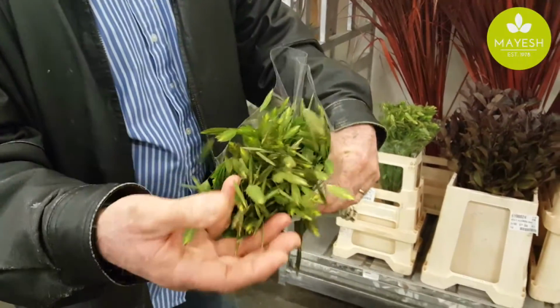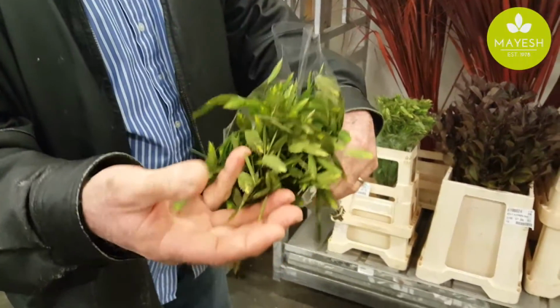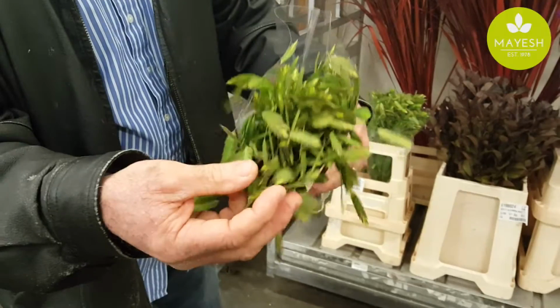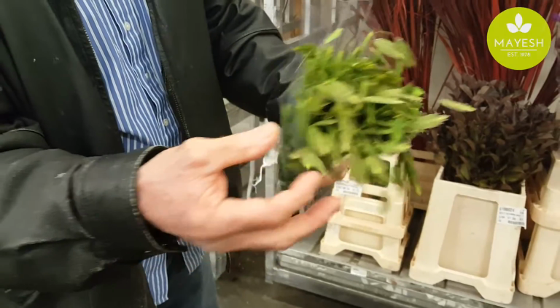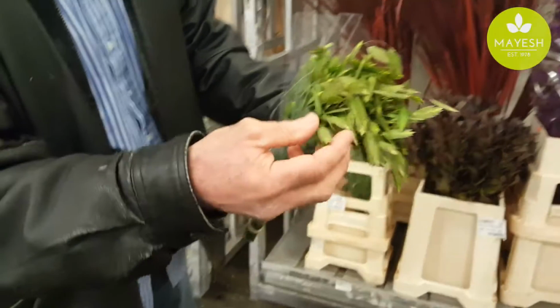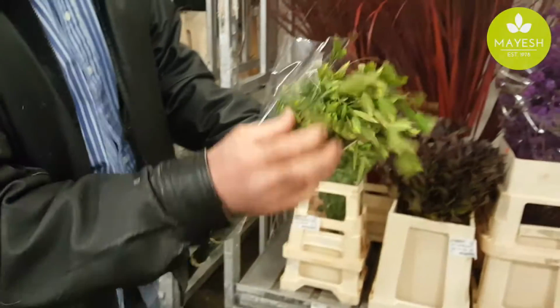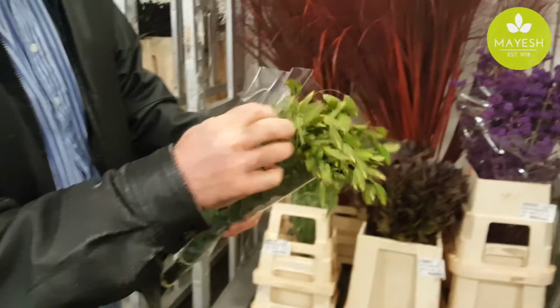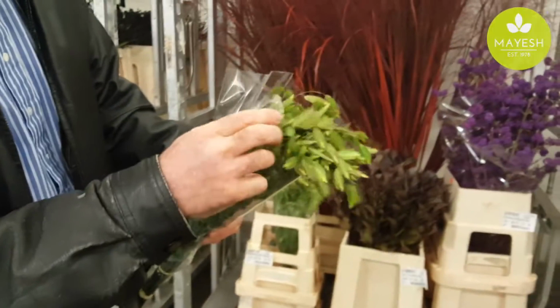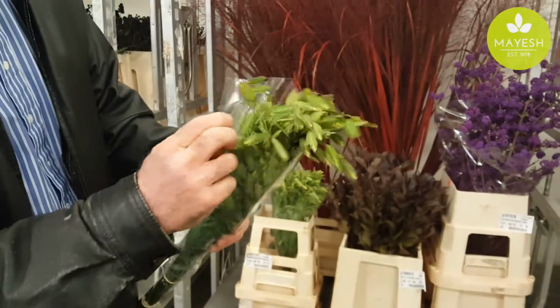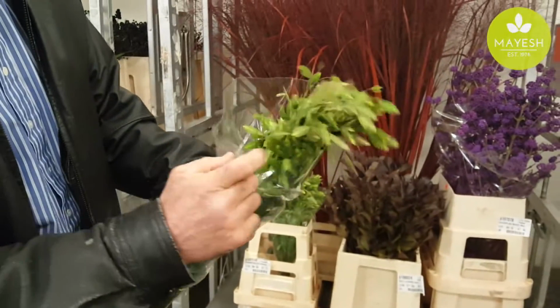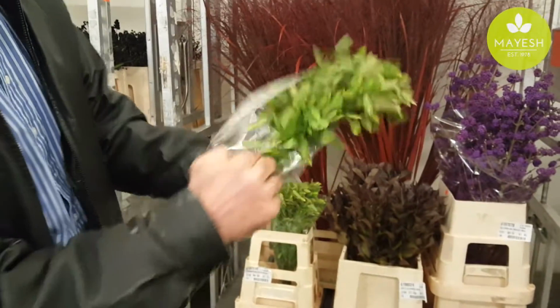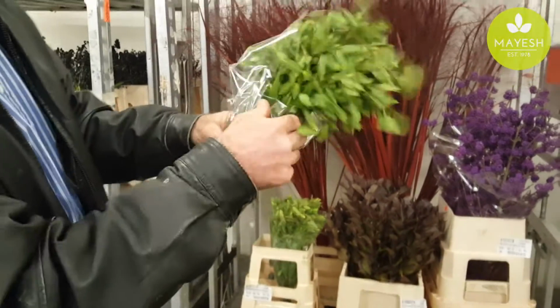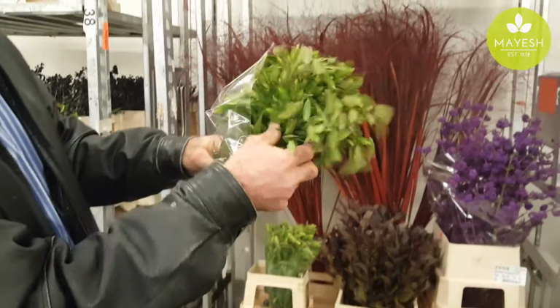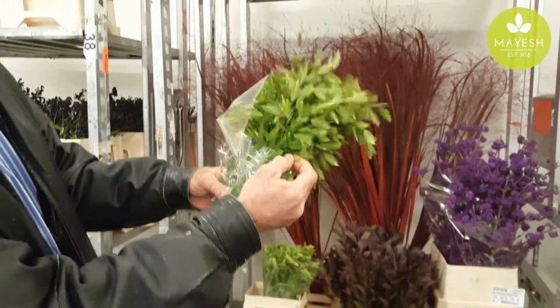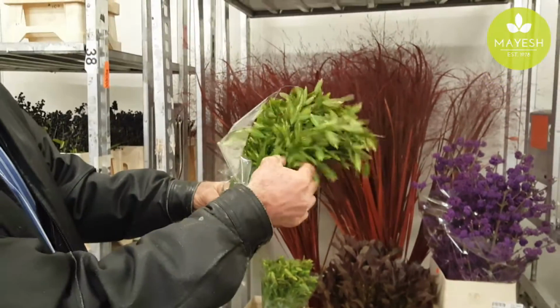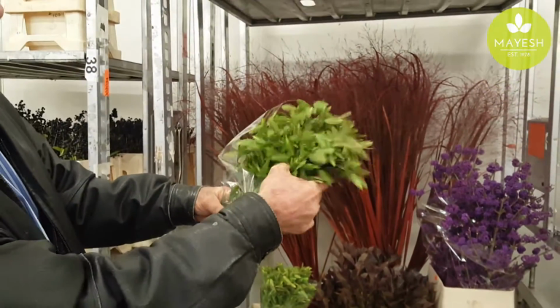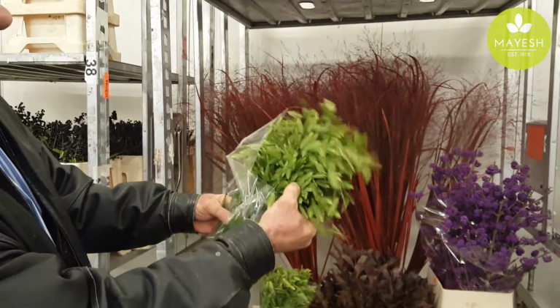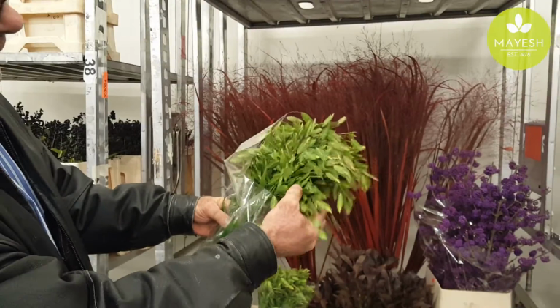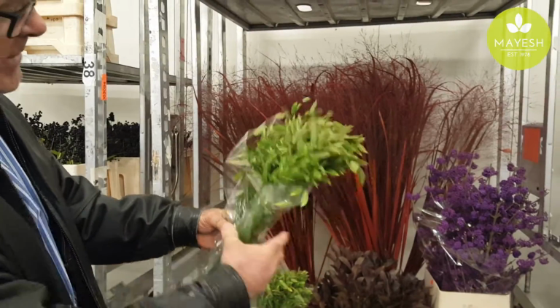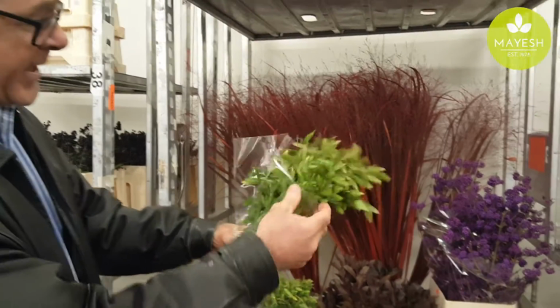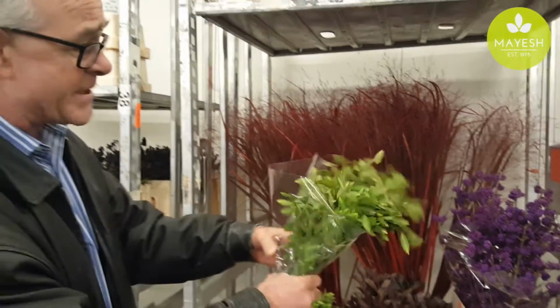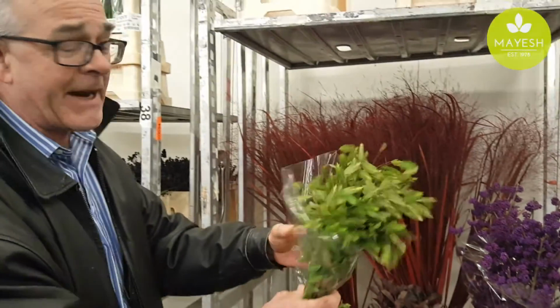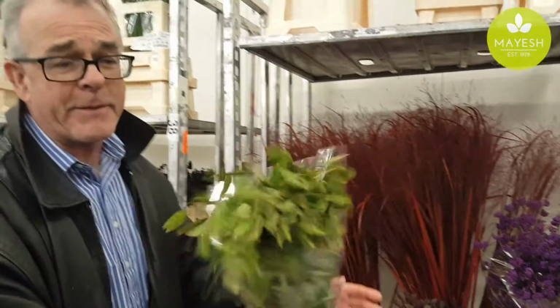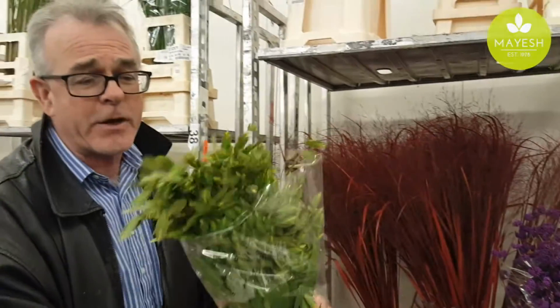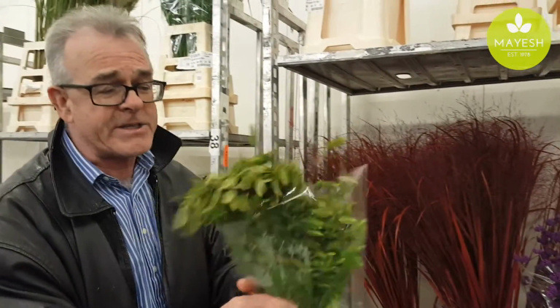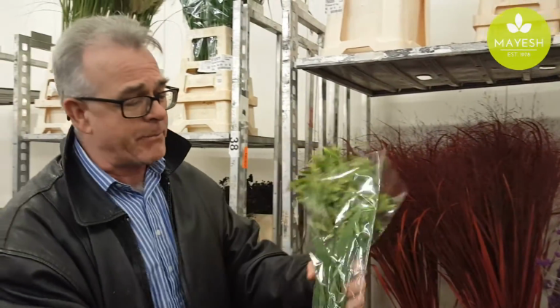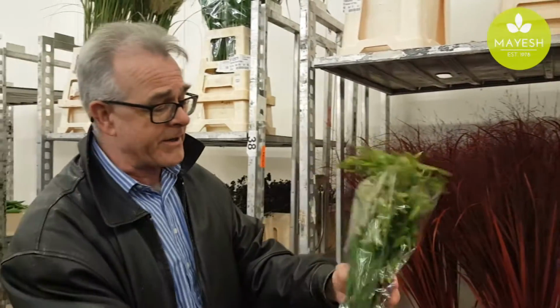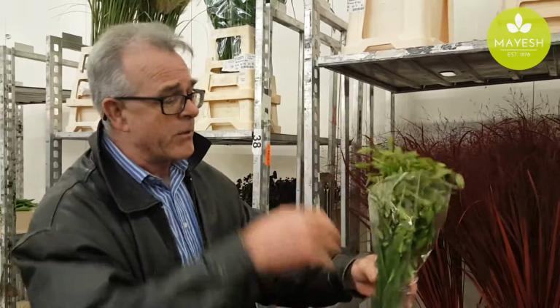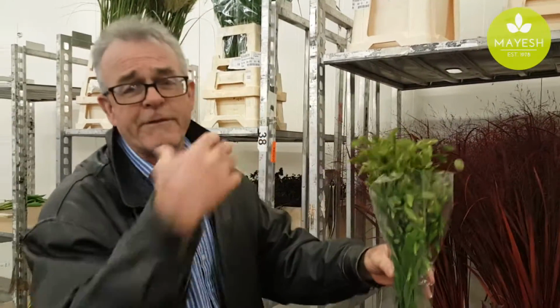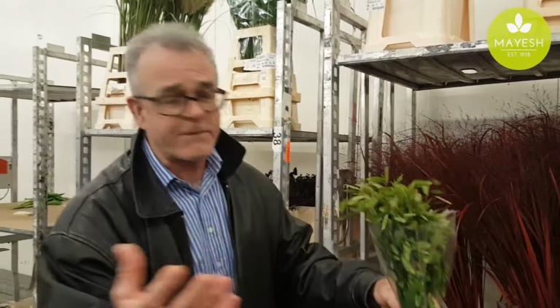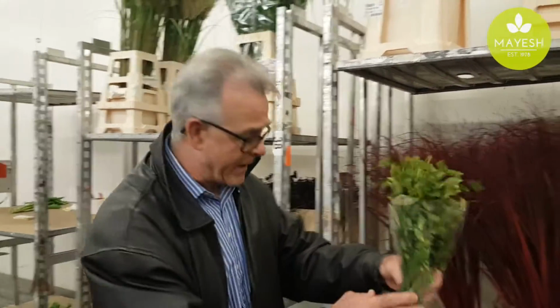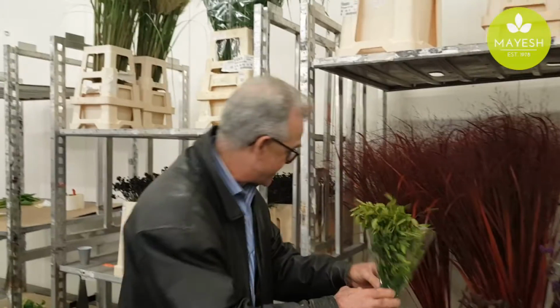But look at the quality. Absolutely fantastic. Each little bud, gorgeous. Gorgeous in arrangements. Chasmantha latifolium — another great summer product, great for this fall coming soon.